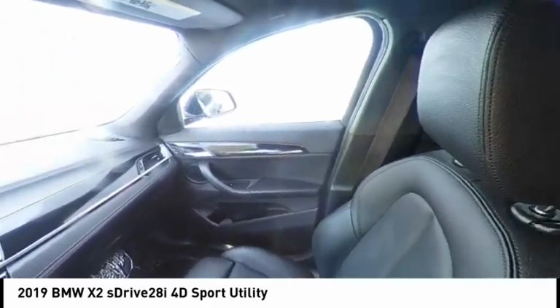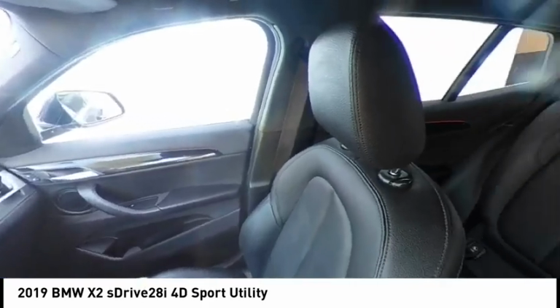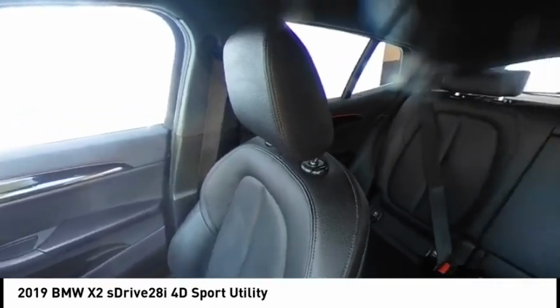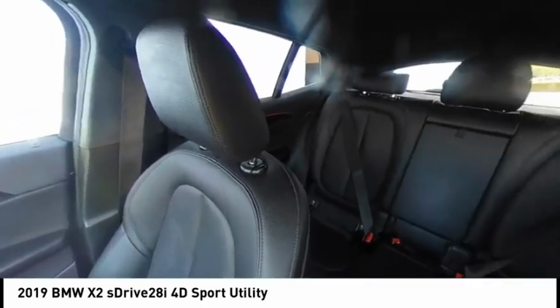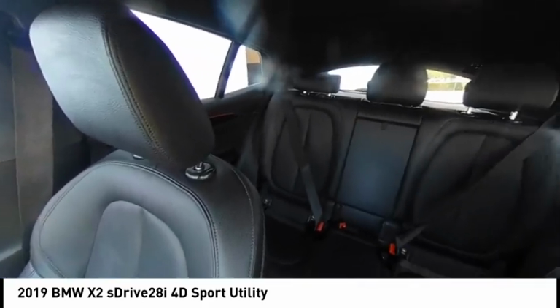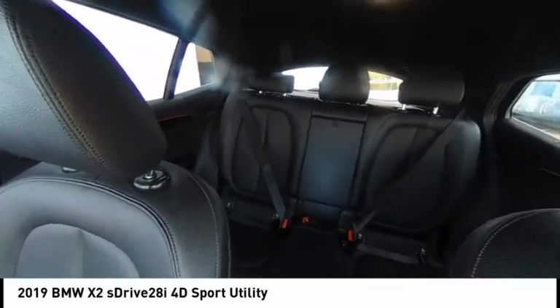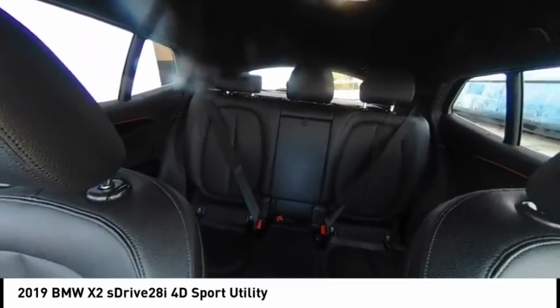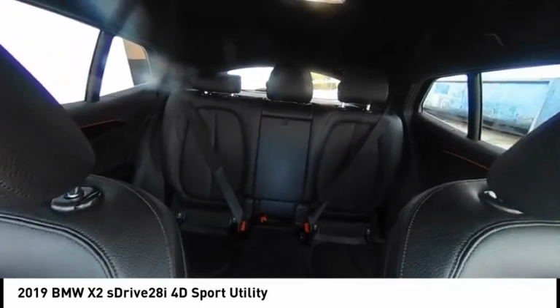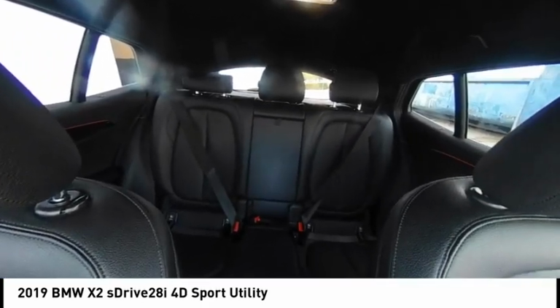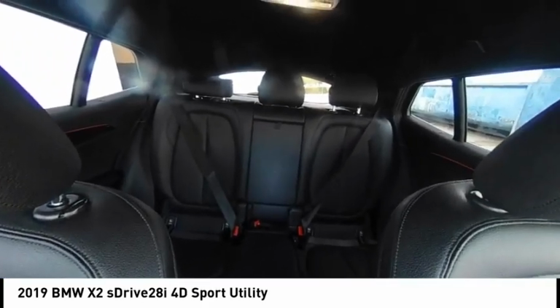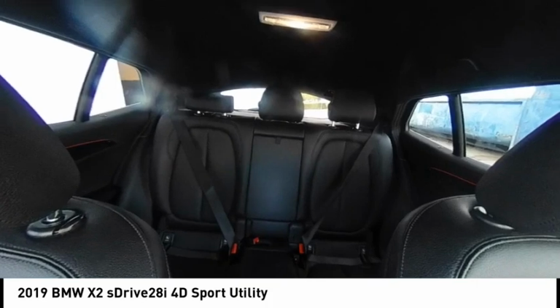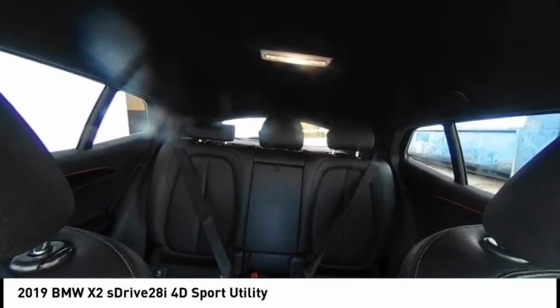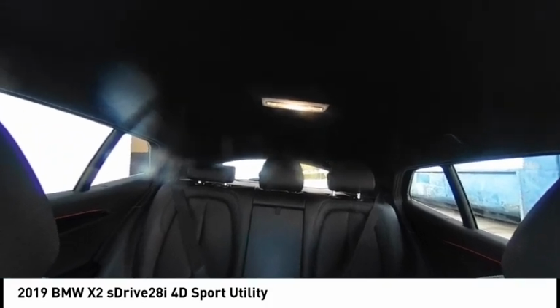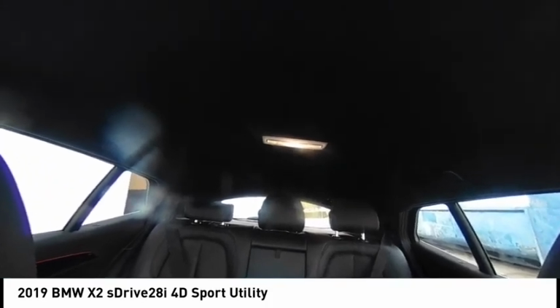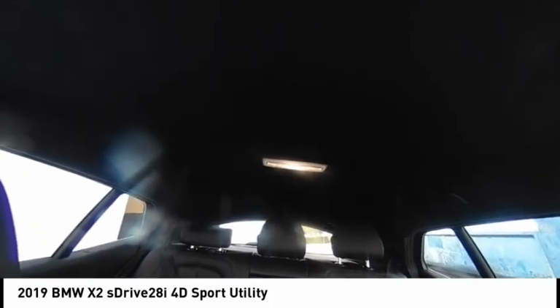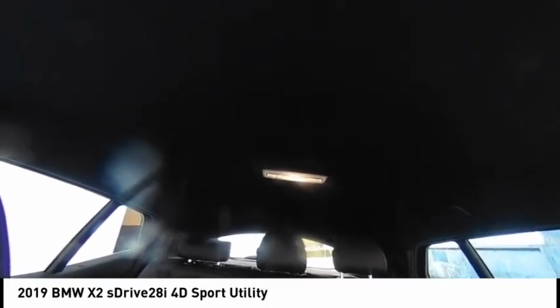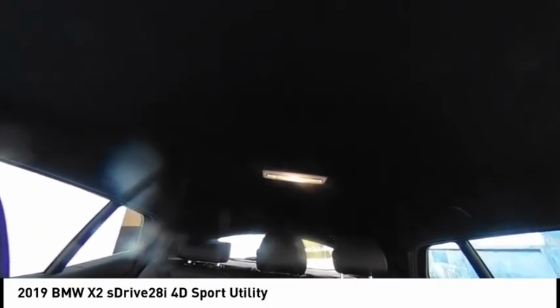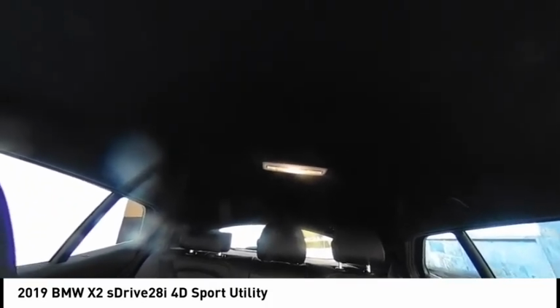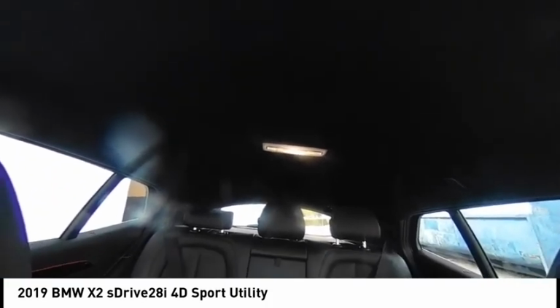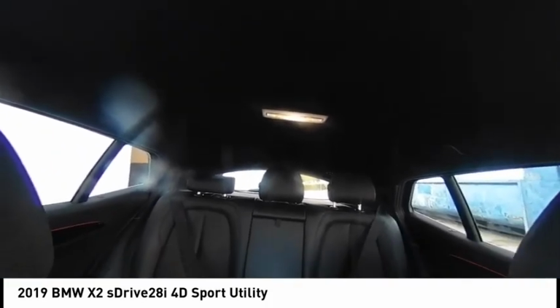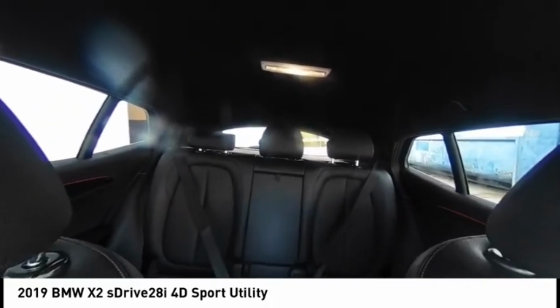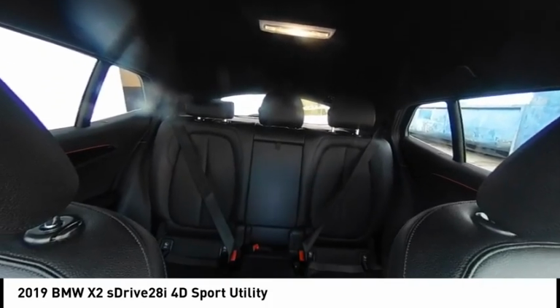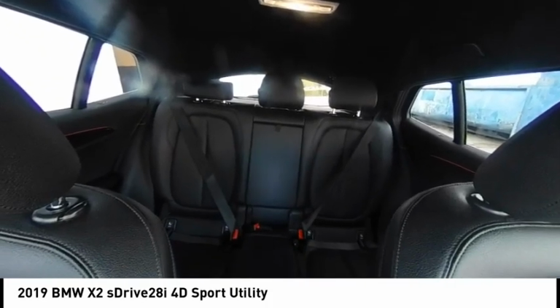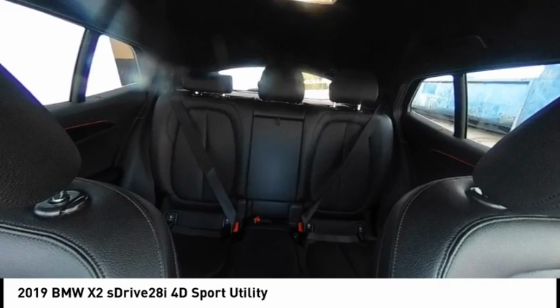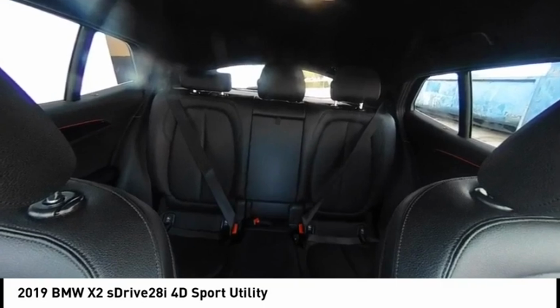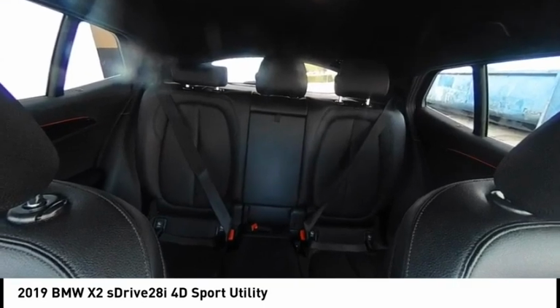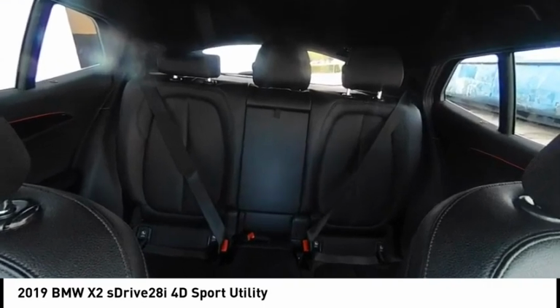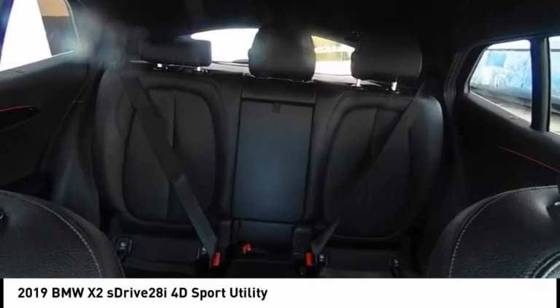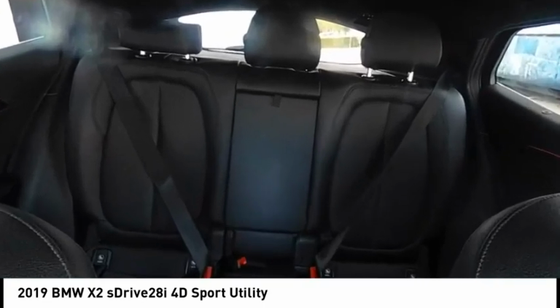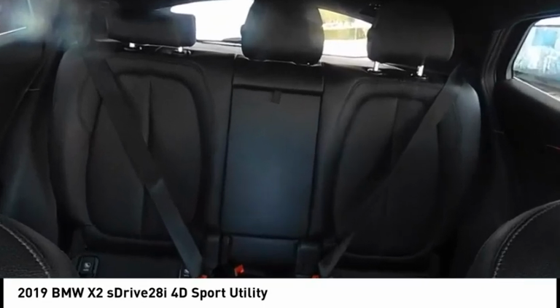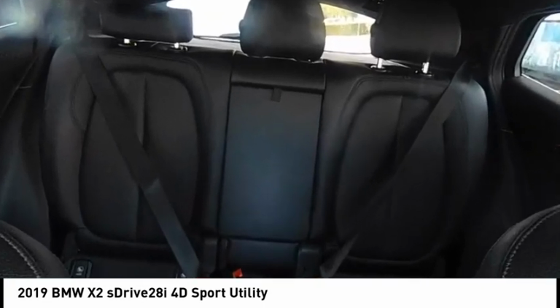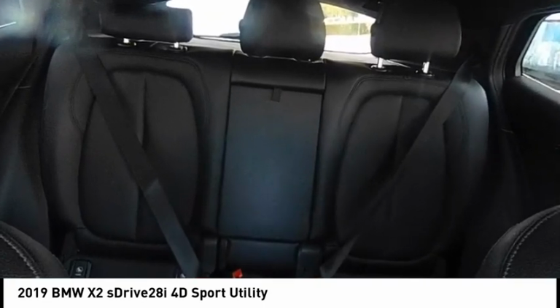Rain sensing wipers, electronic stability control, alloy wheels, rear spoiler, power lift gate, brake assist, traction control, remote keyless entry, fog lights, speed control.